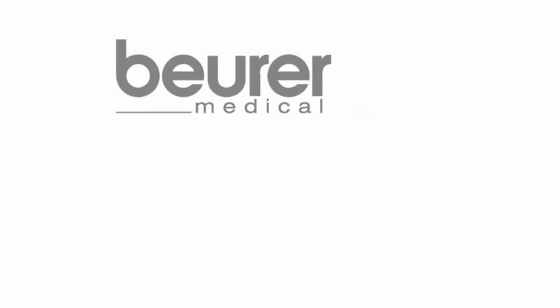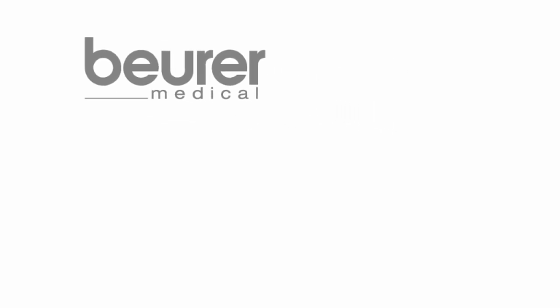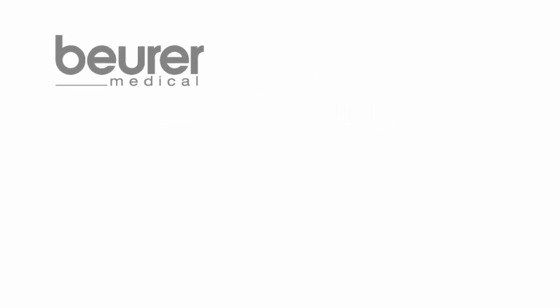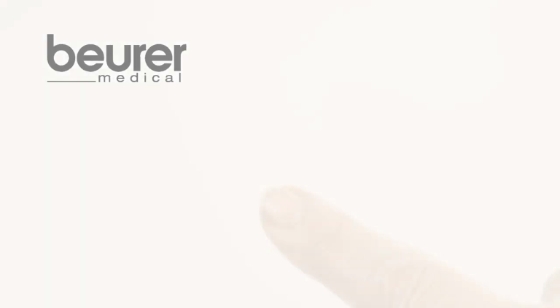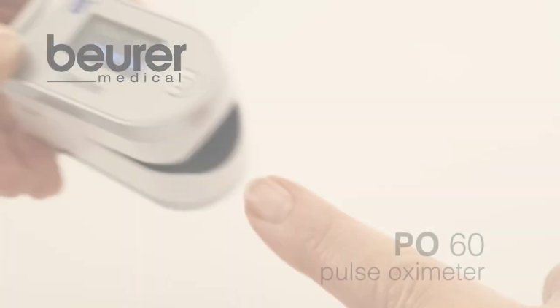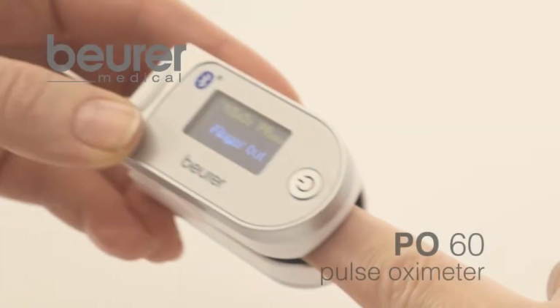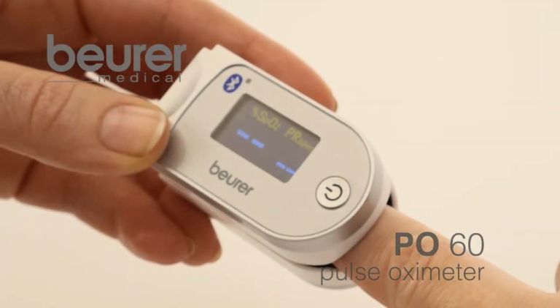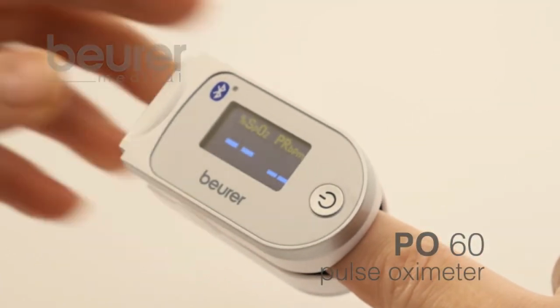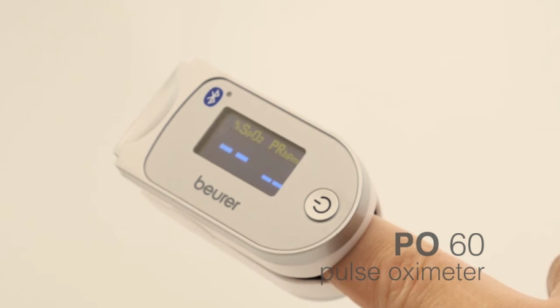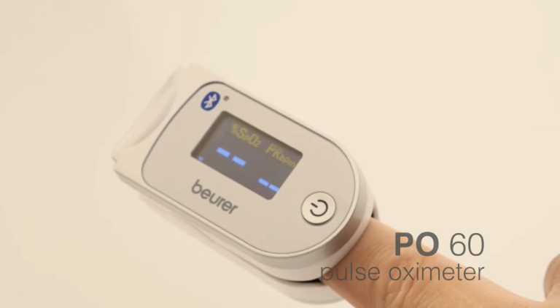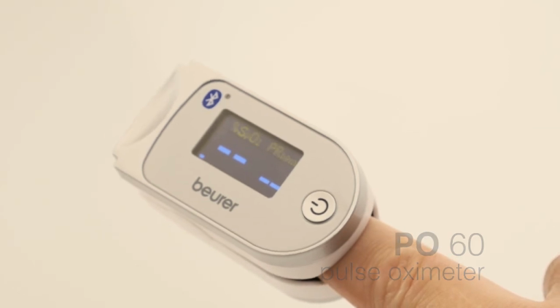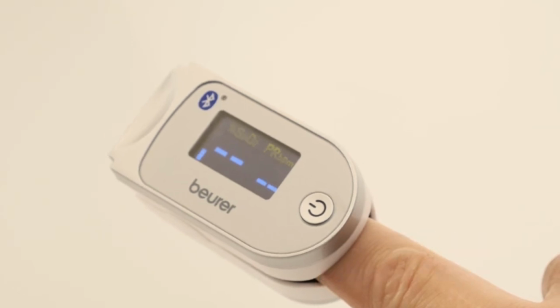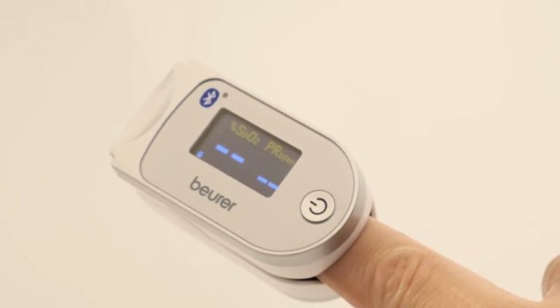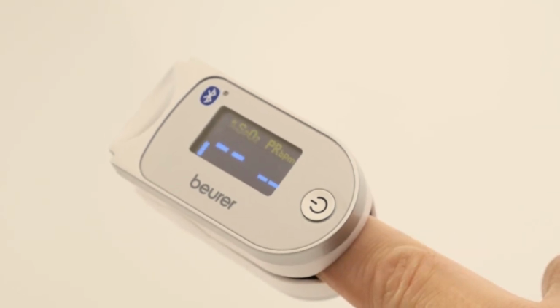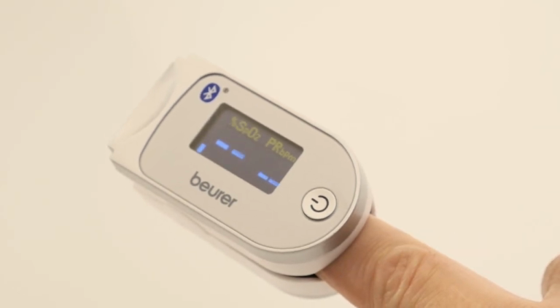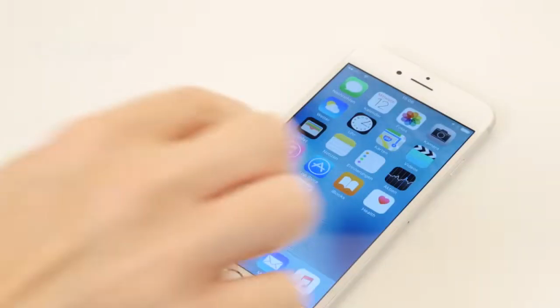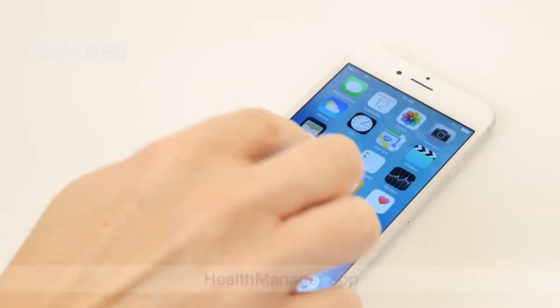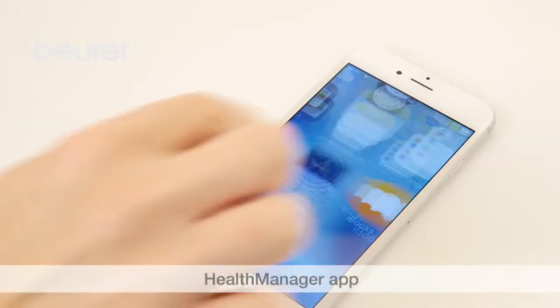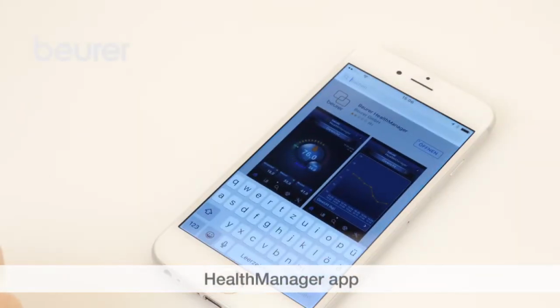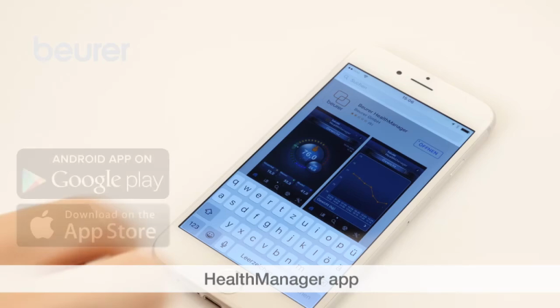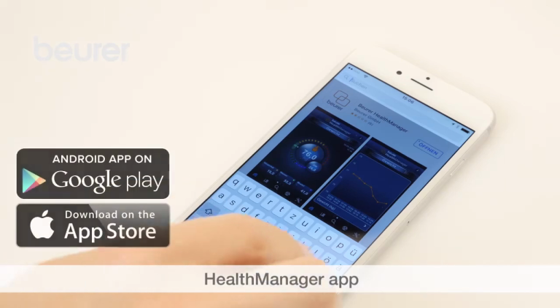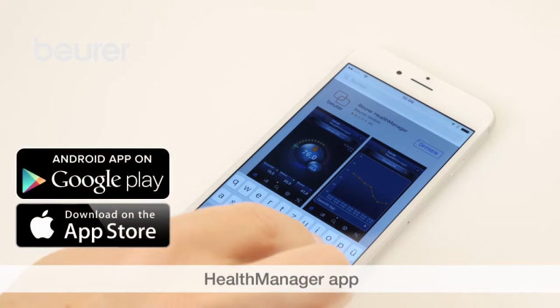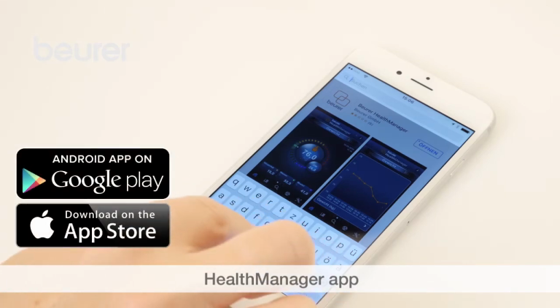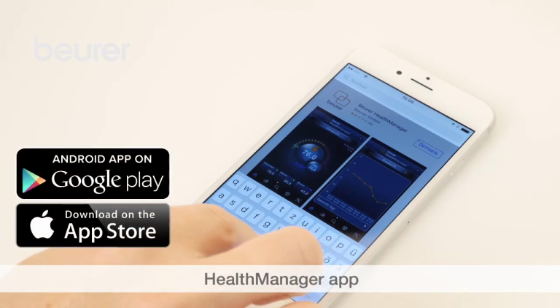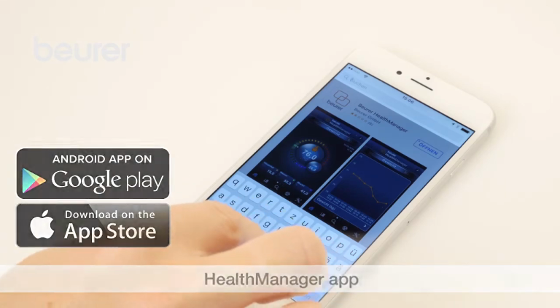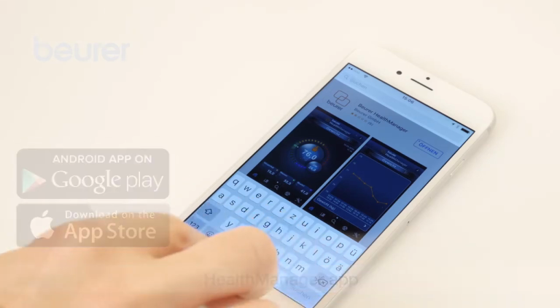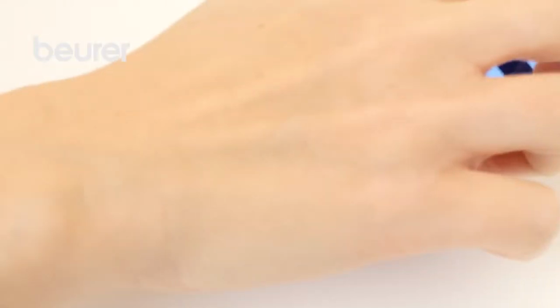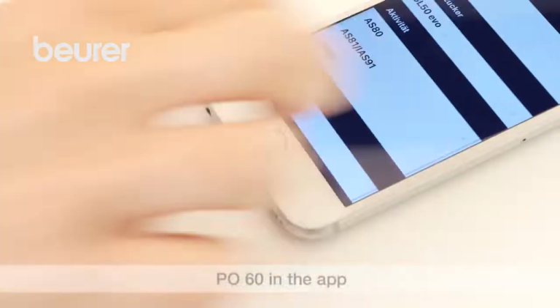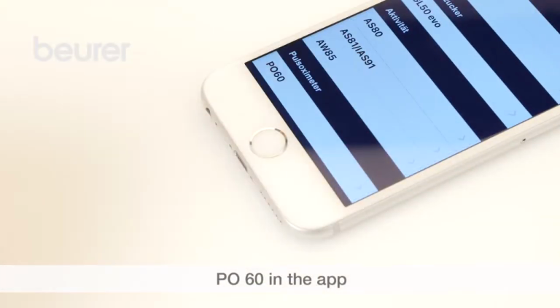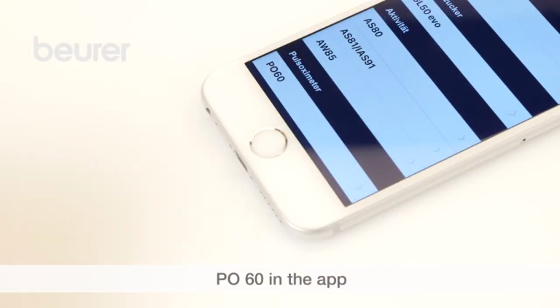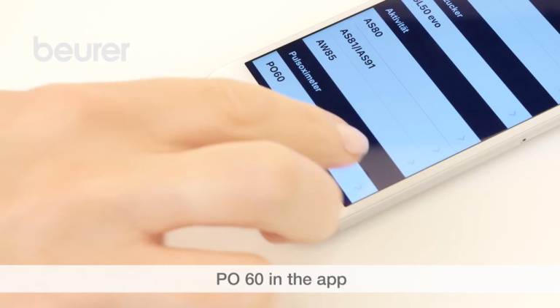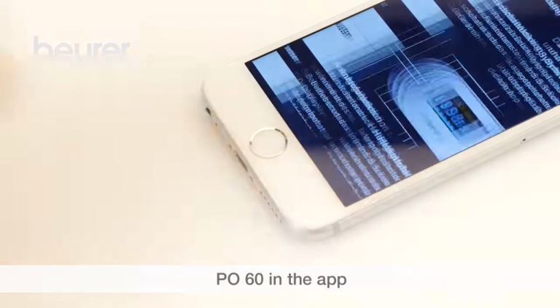Here are some tips for using your PO60 Pulse Oximeter from Boira. Download the Boira Health Manager app to enable full use of the PO60, then add the PO60 in the app settings.